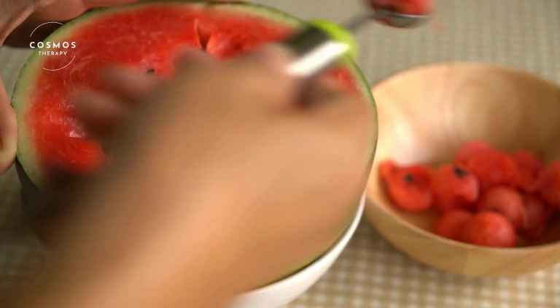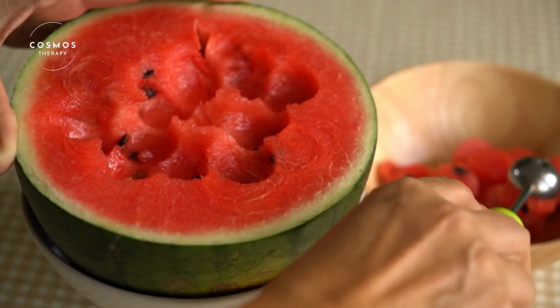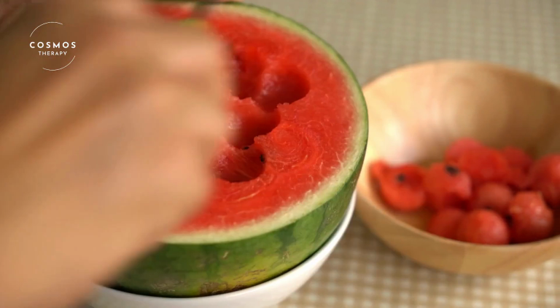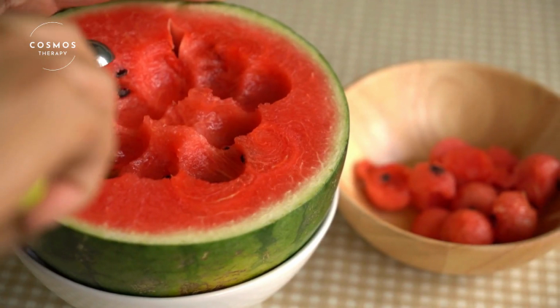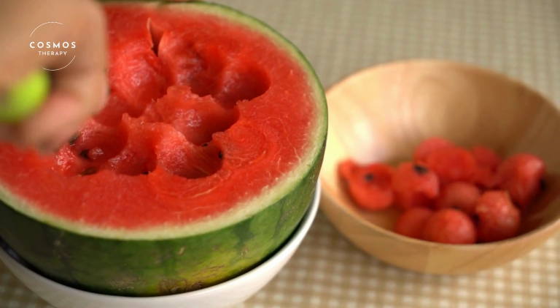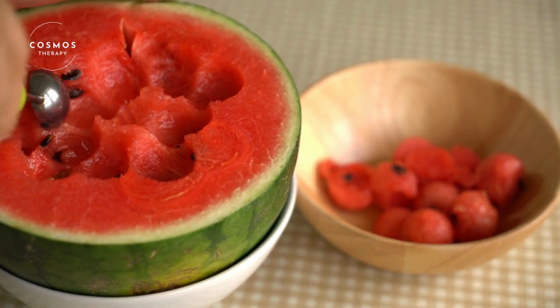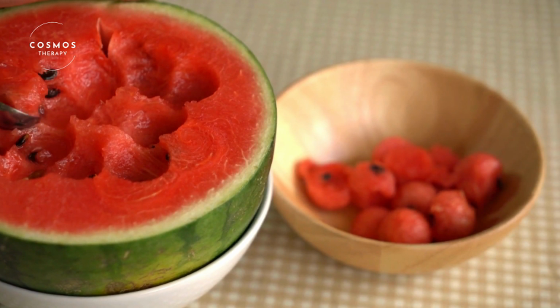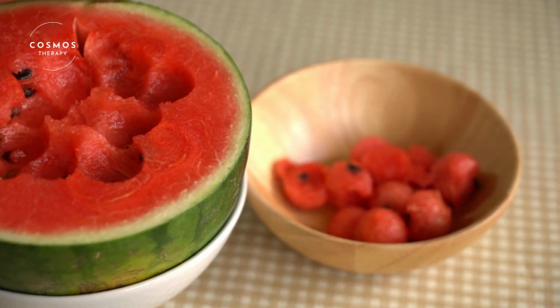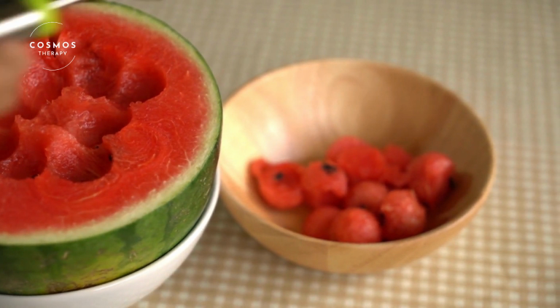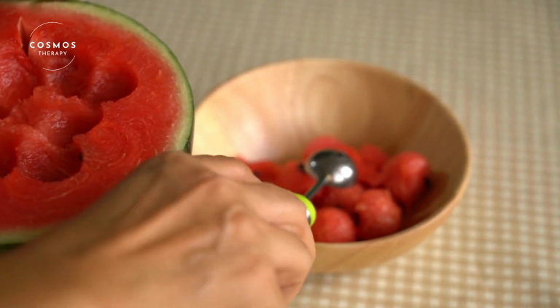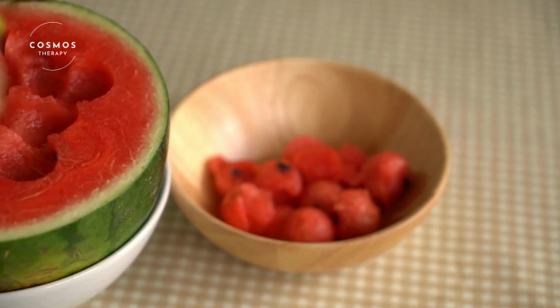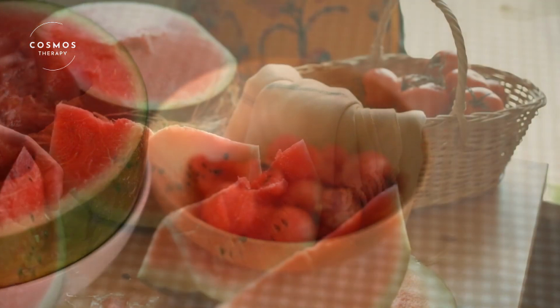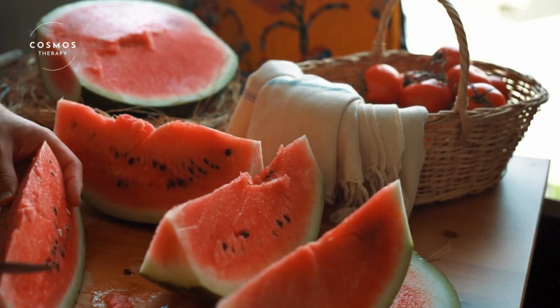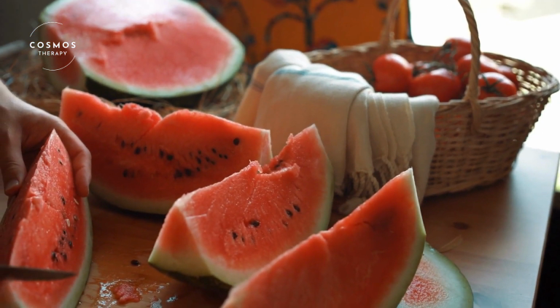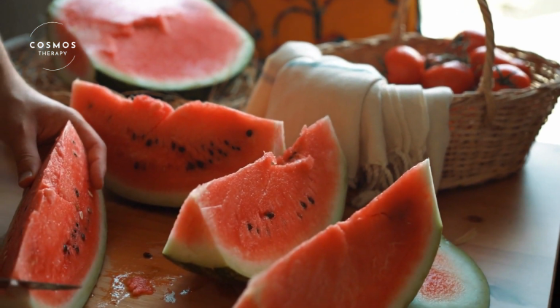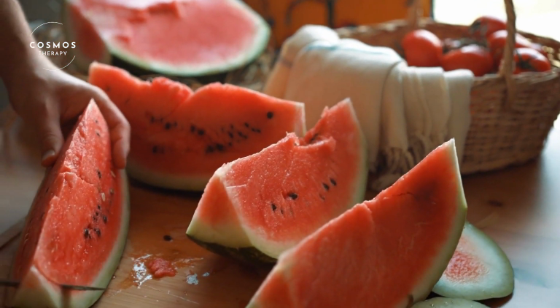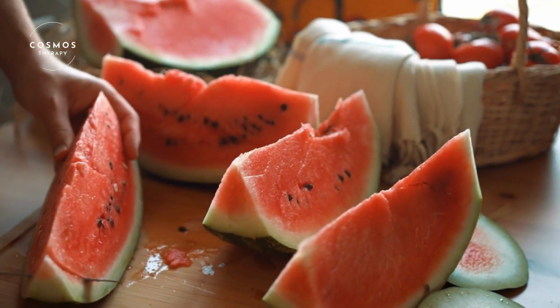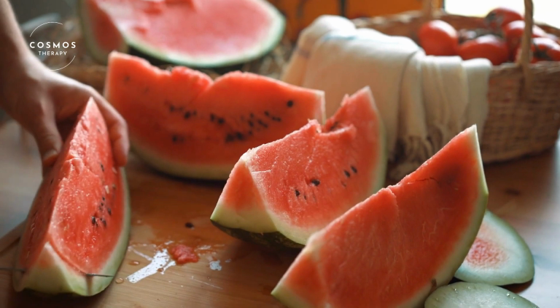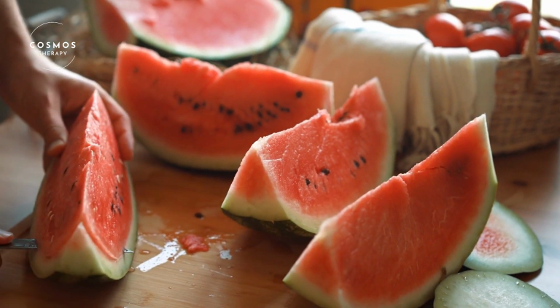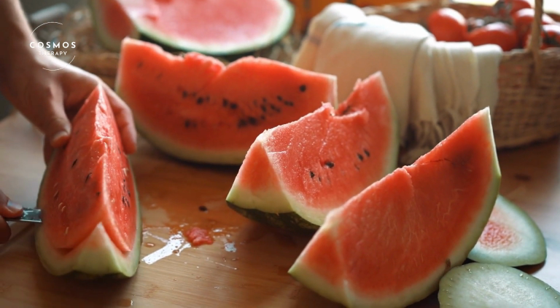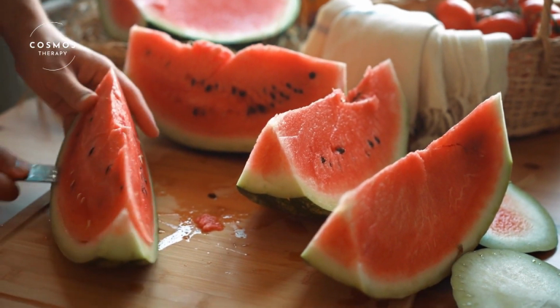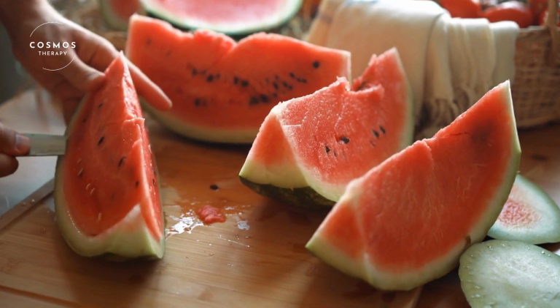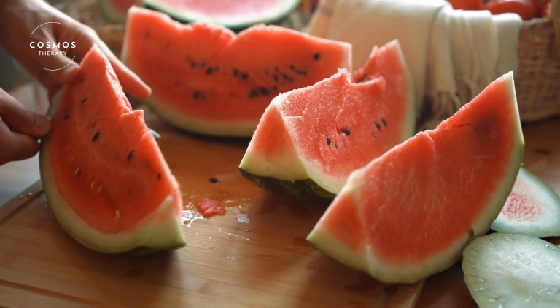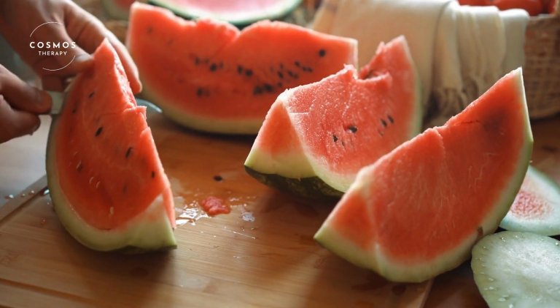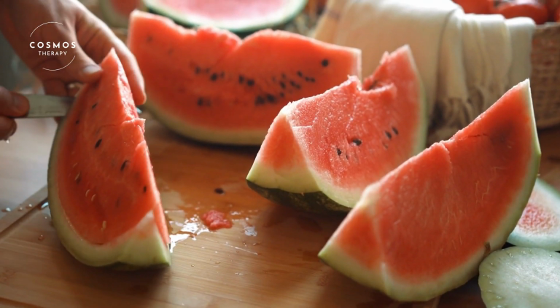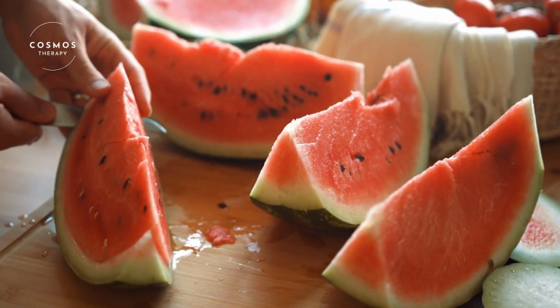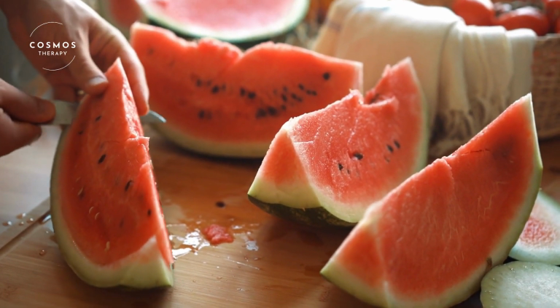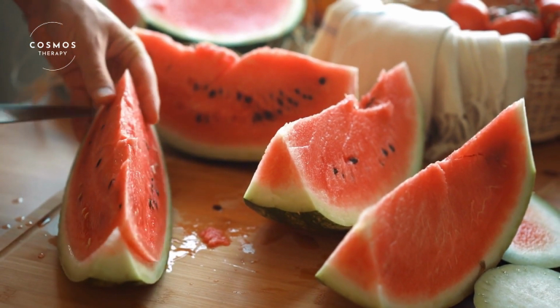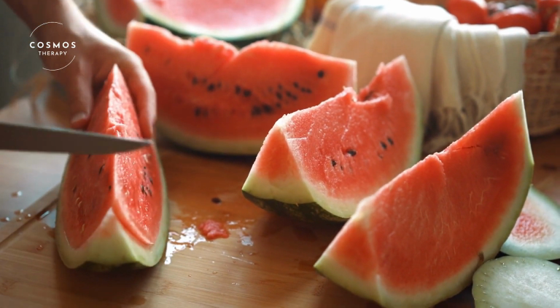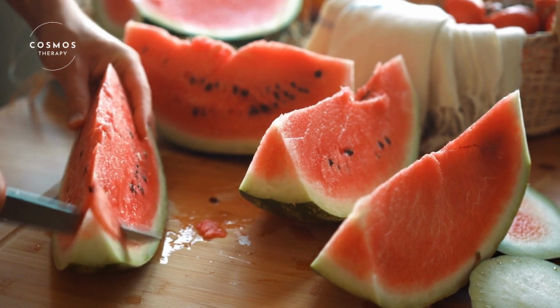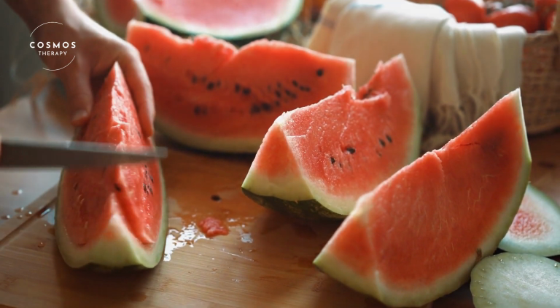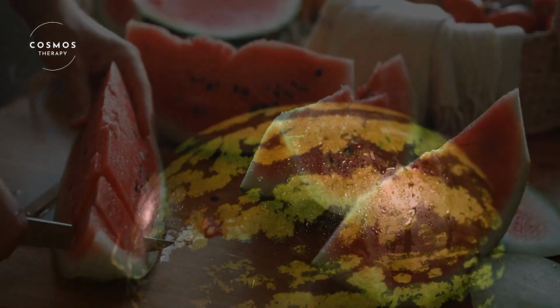There are so many ways to enjoy watermelon. One popular way is to make a watermelon salad. Just cut the watermelon into cubes, add some mint leaves, a squeeze of lime, and a sprinkle of feta cheese. It's a refreshing and delicious dish.